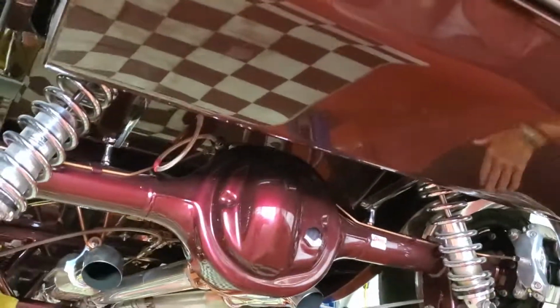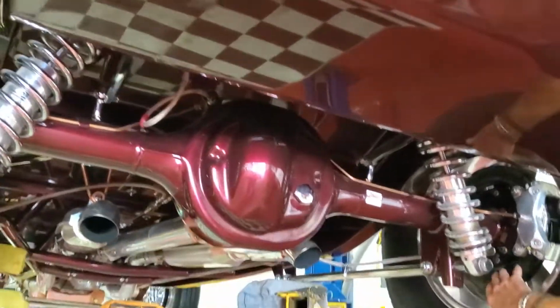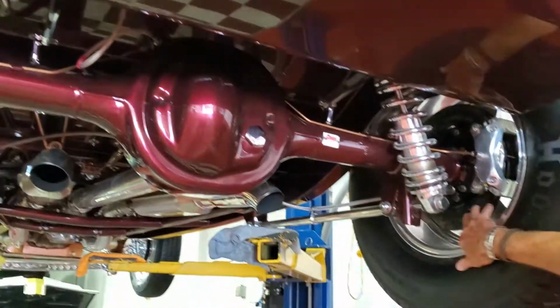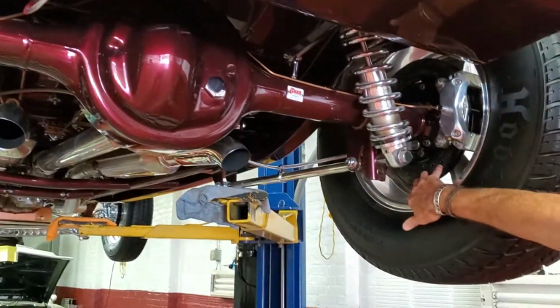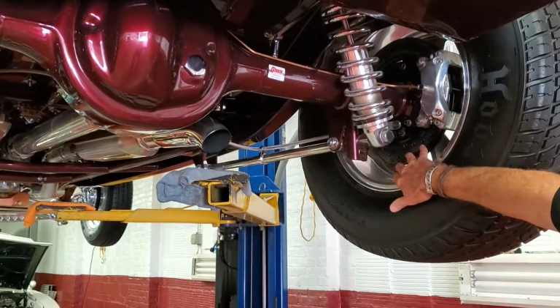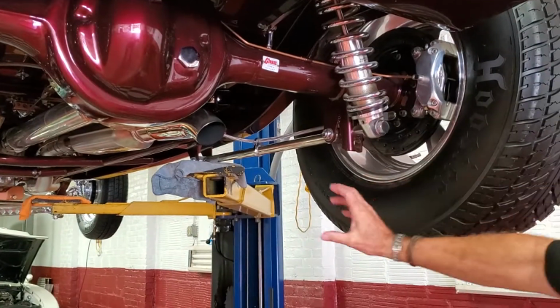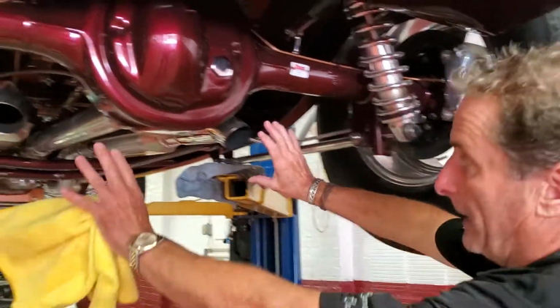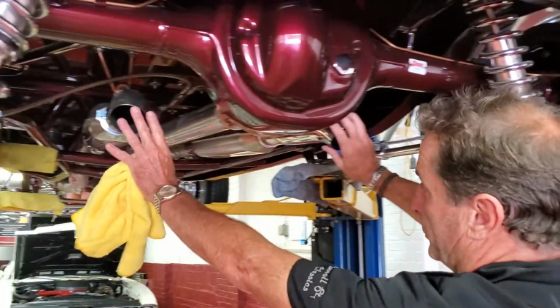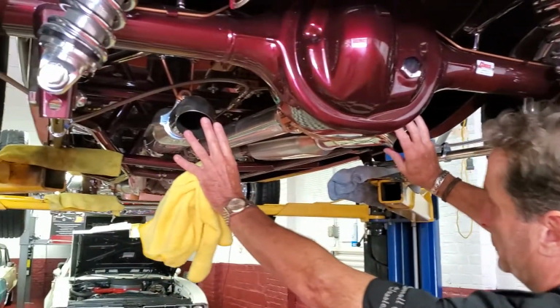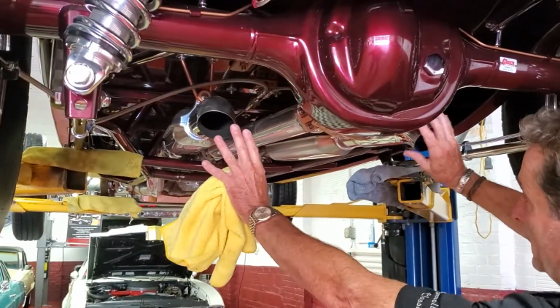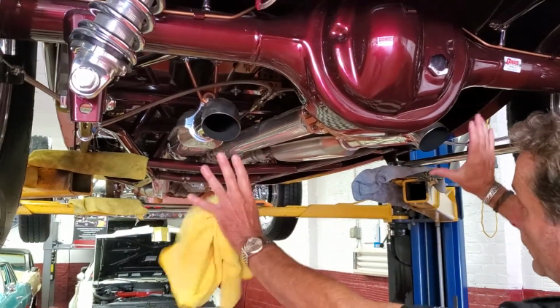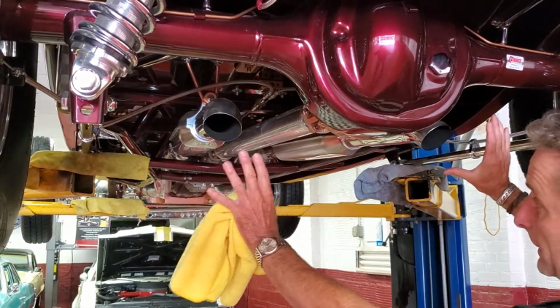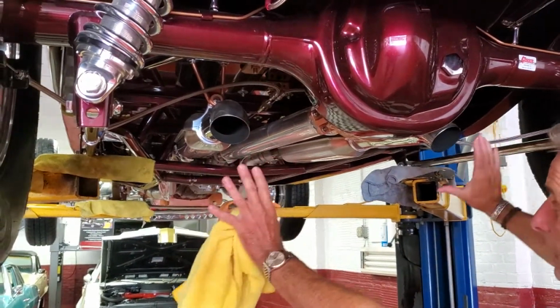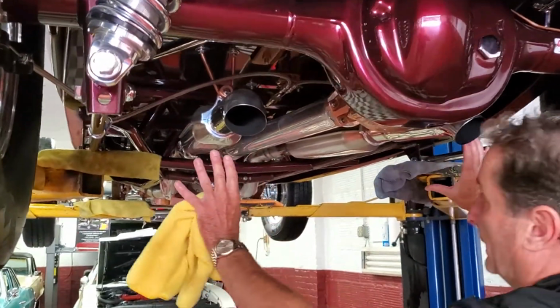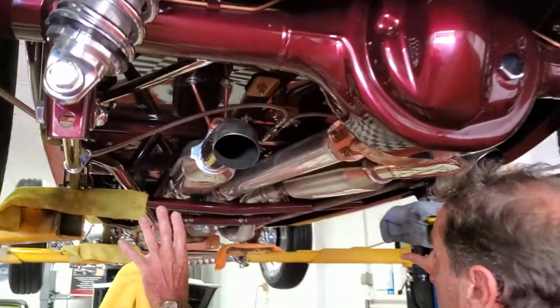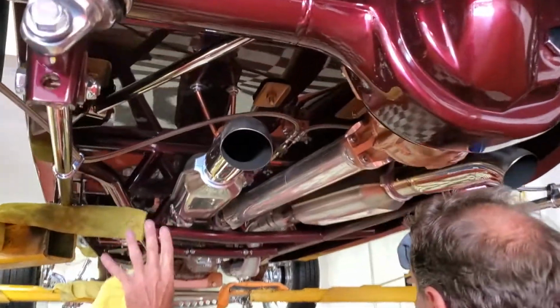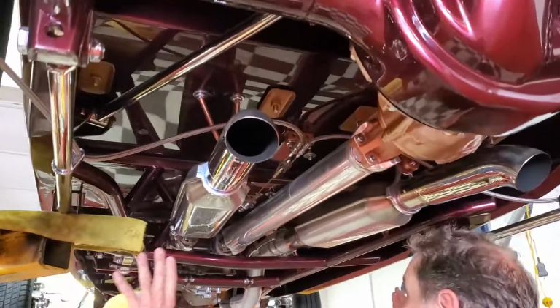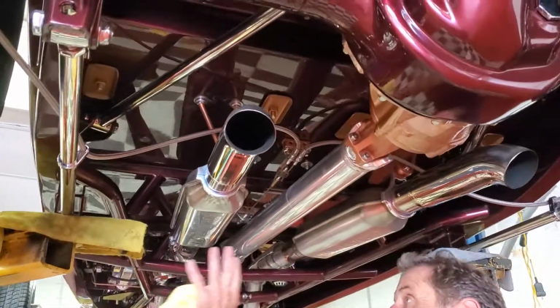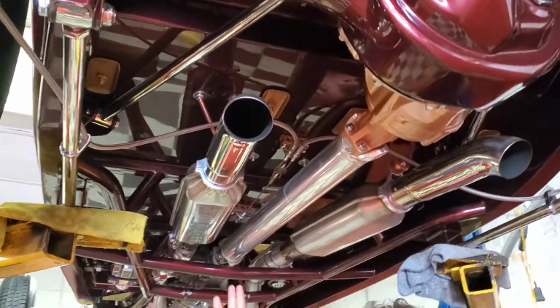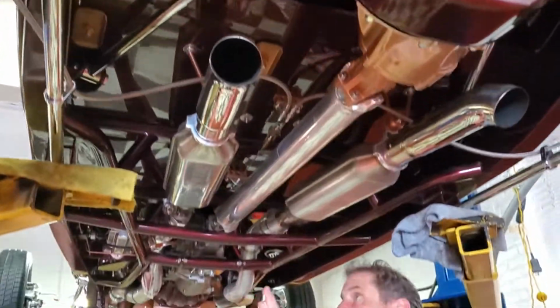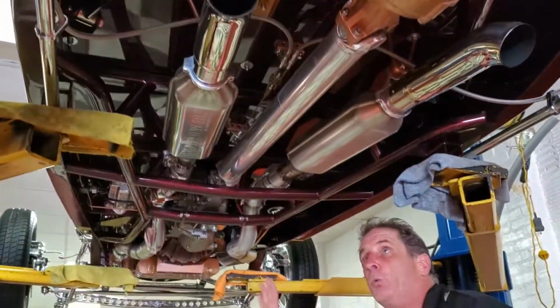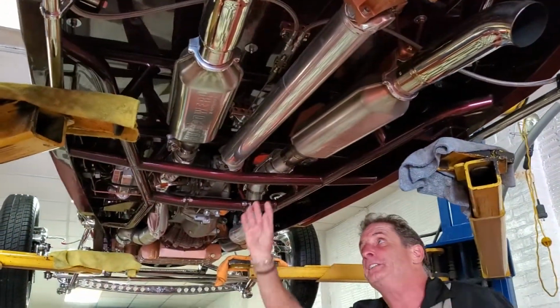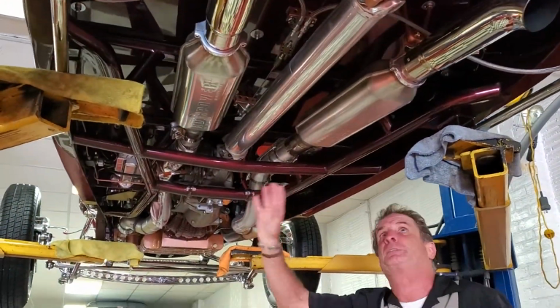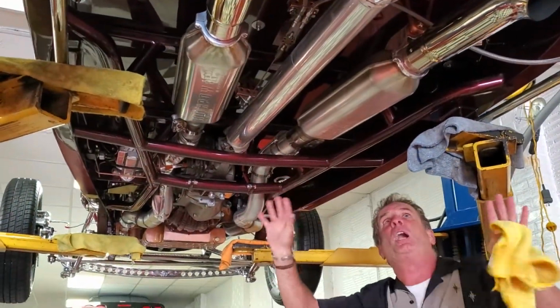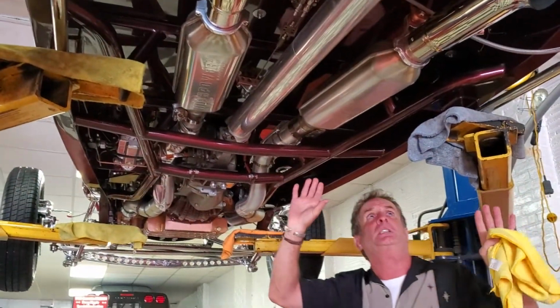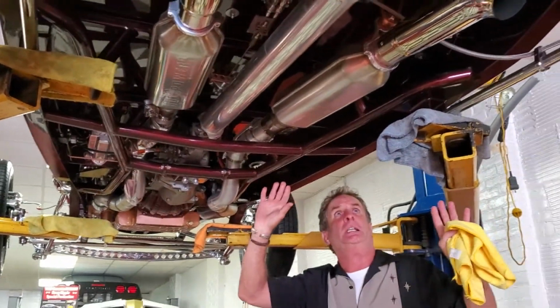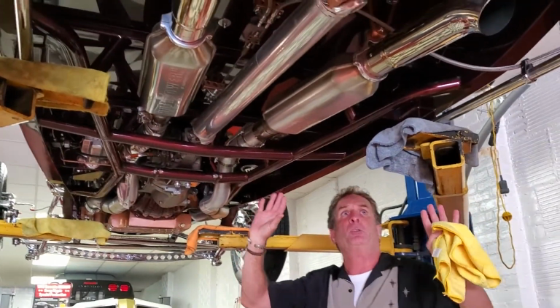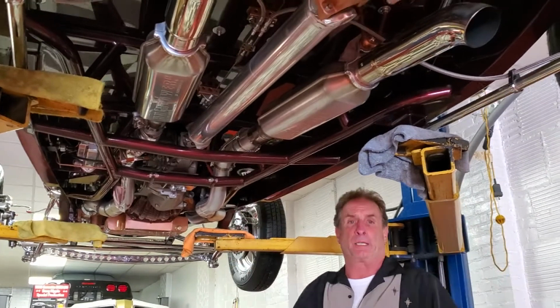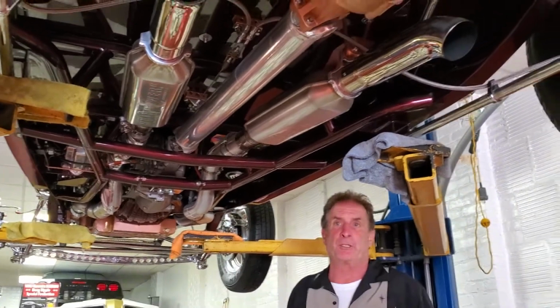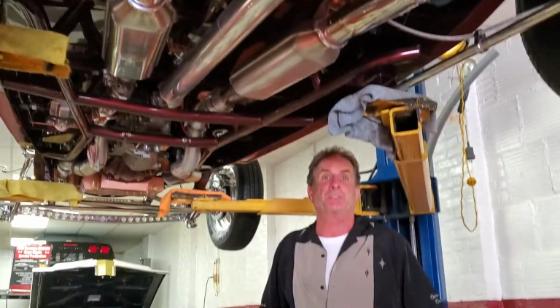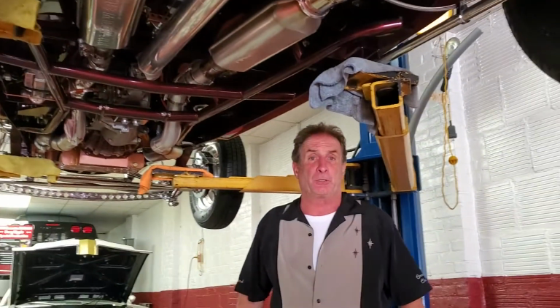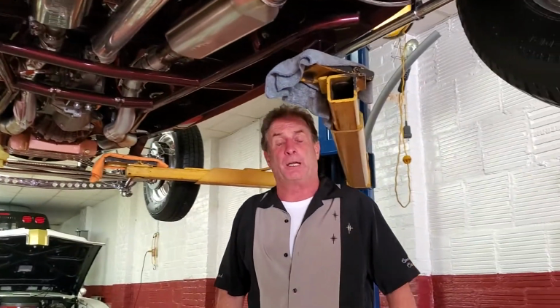Cross-drilled vented rotors, two-and-a-half-inch dual exhaust. Look at this underneath — it's unbelievable, wet sanded and buffed and polished. Beautiful restoration on this 1932 highboy.